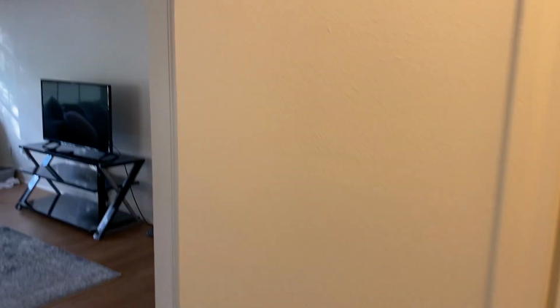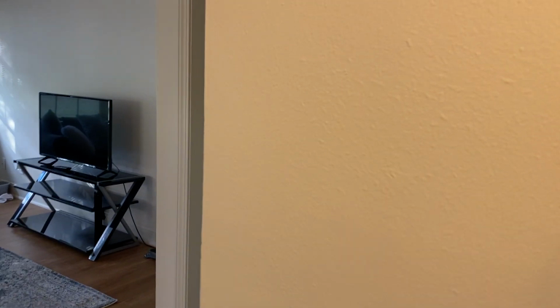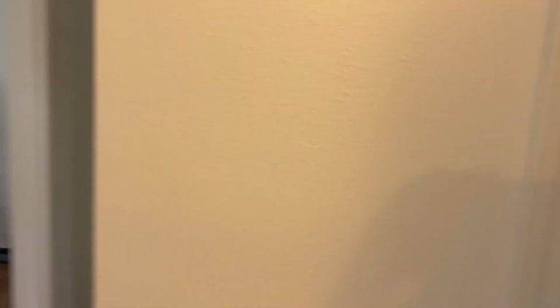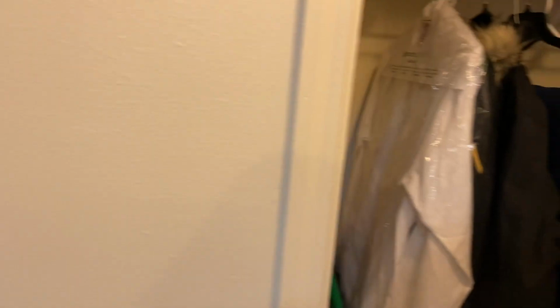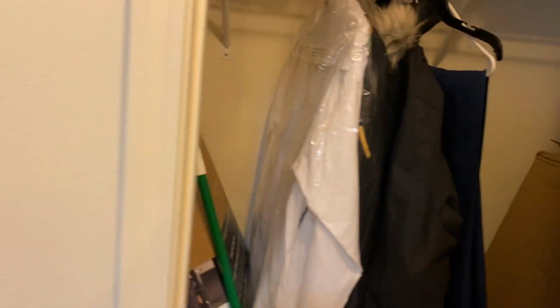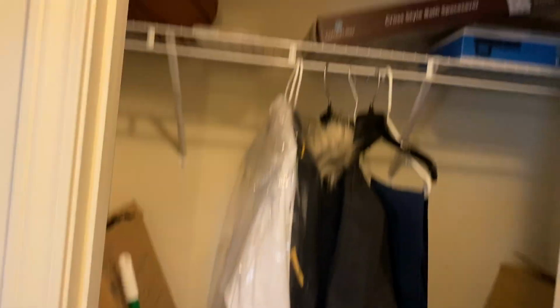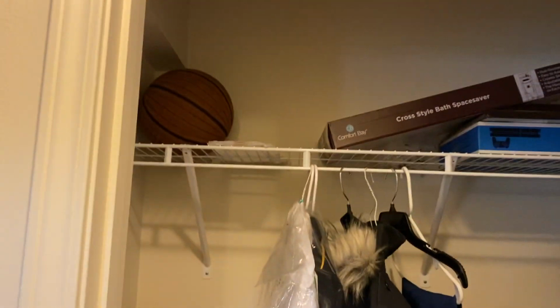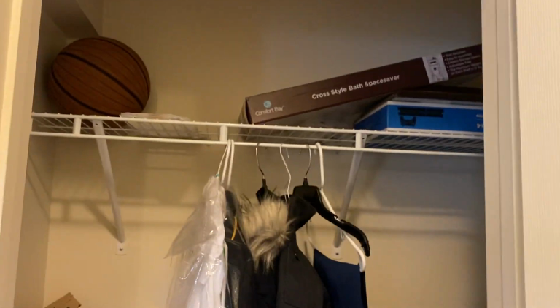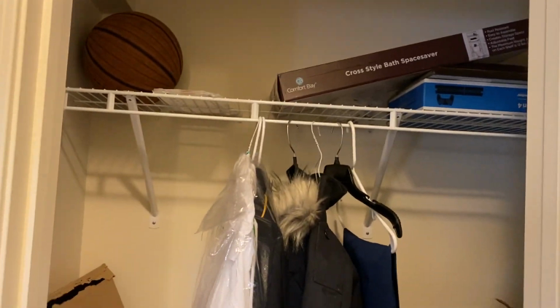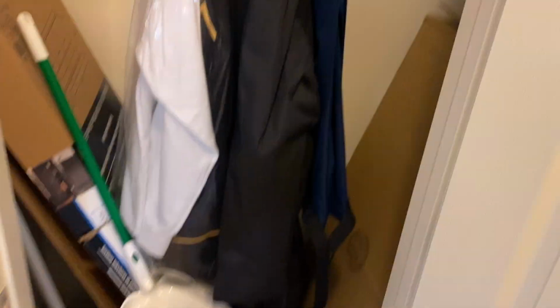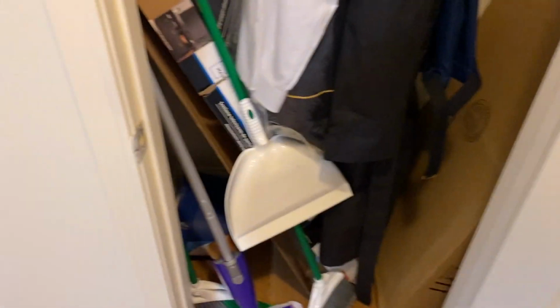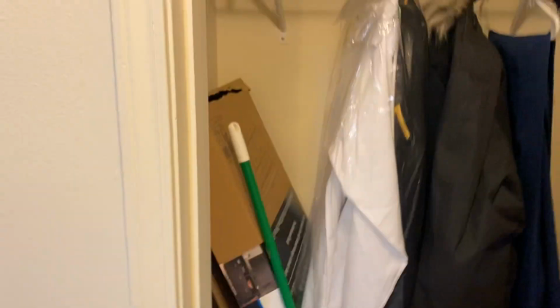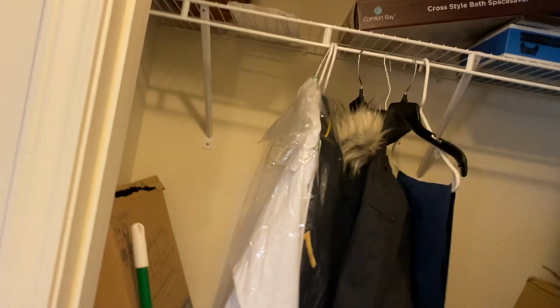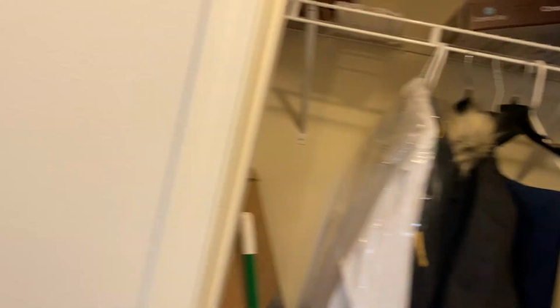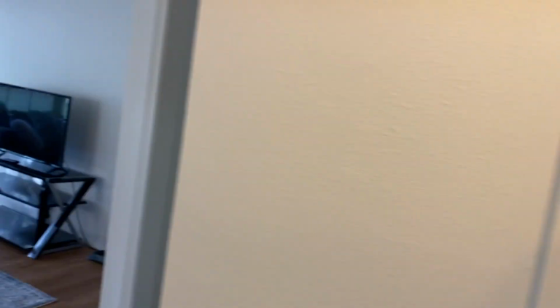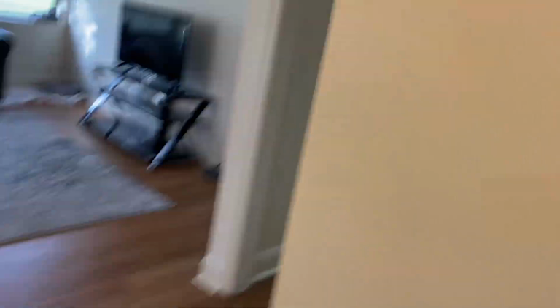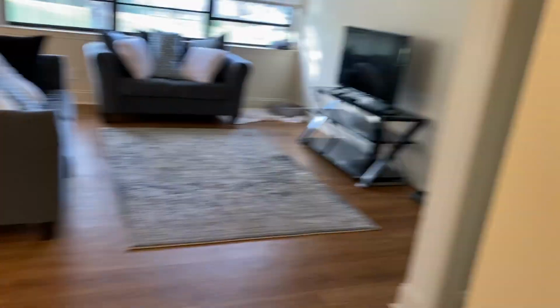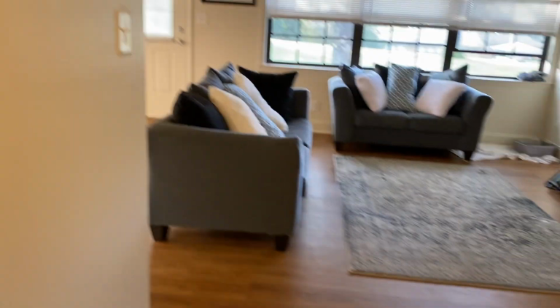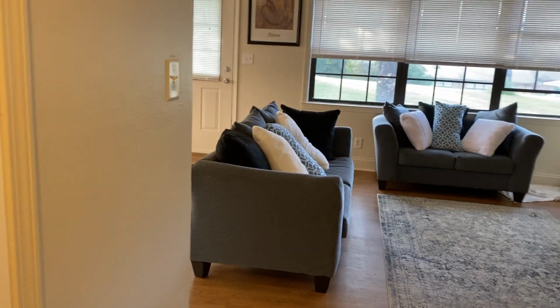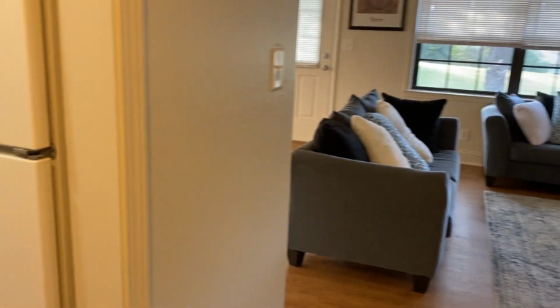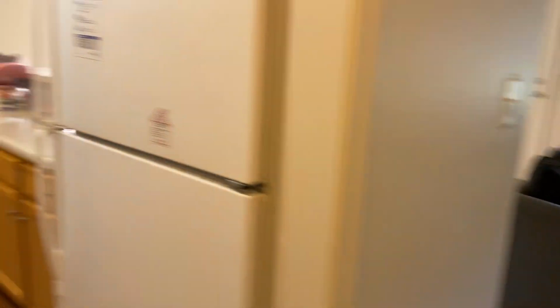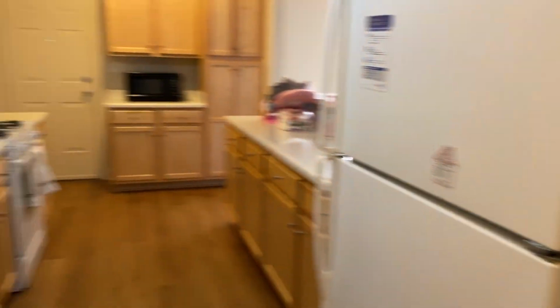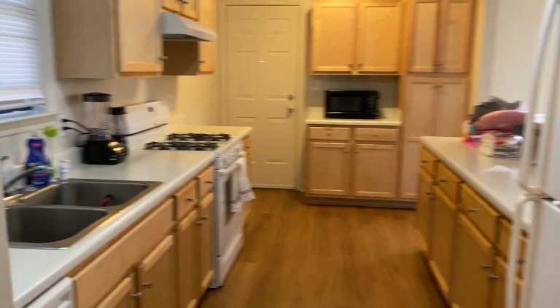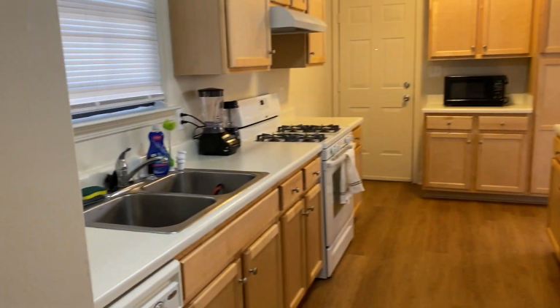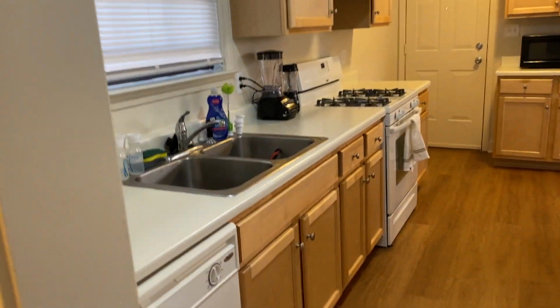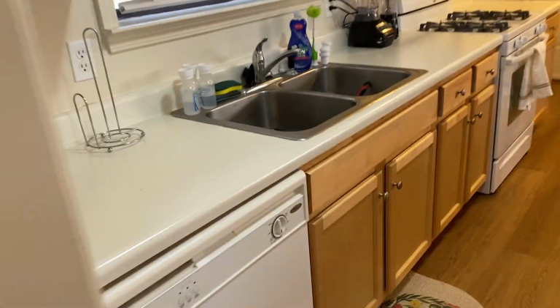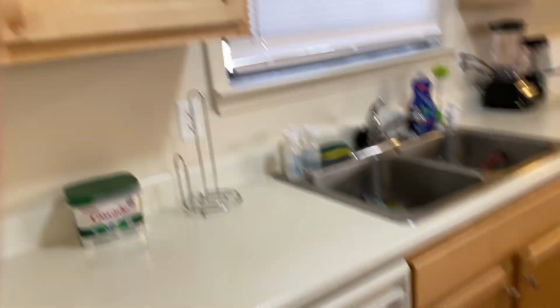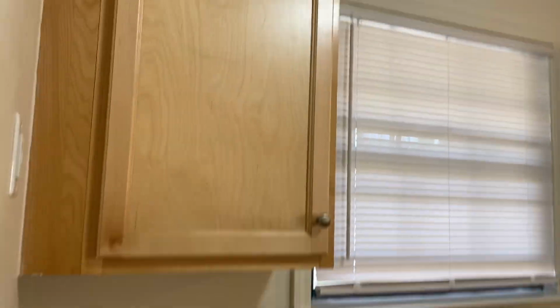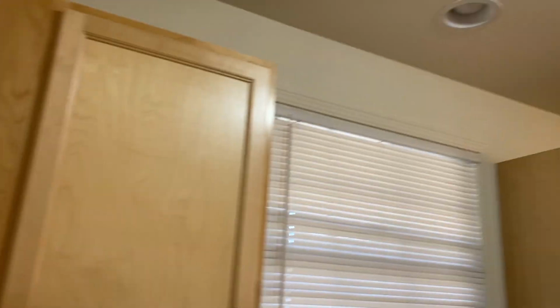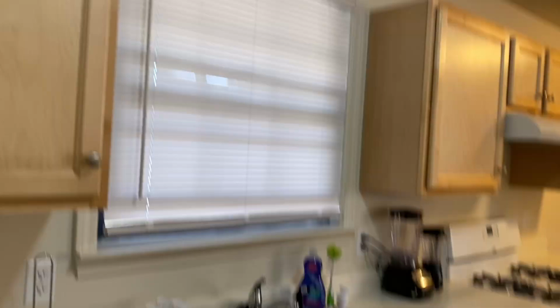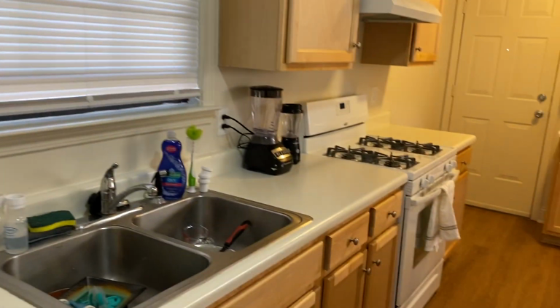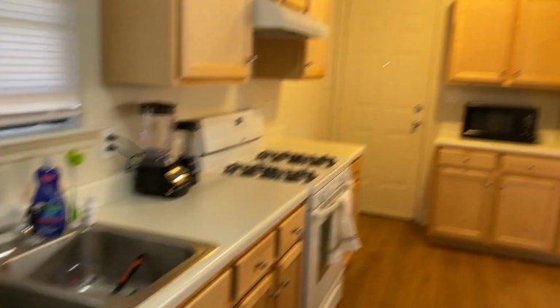There is a closet — I'm breathing hard because I have asthma — it's like where you put shoes, junk, coats, and all that. Then to your left is the kitchen. Pretty basic kitchen, nothing special about it.